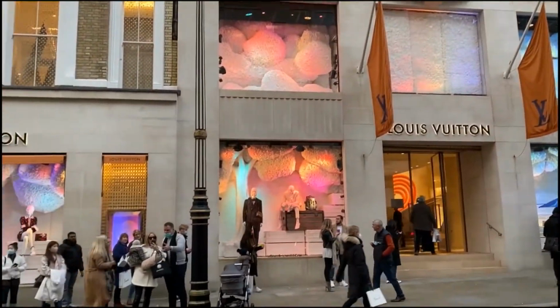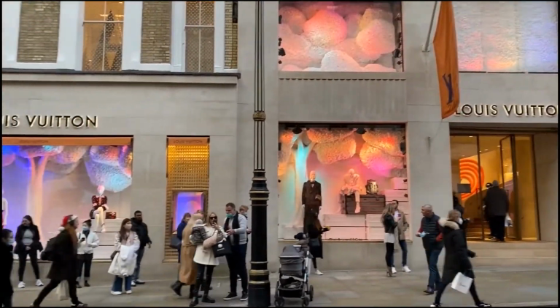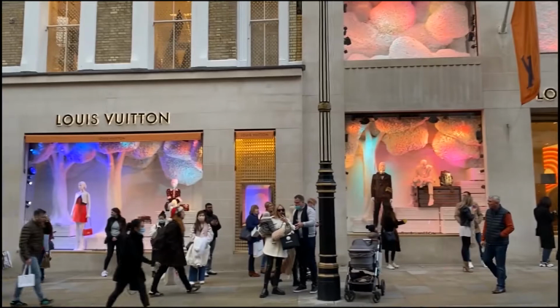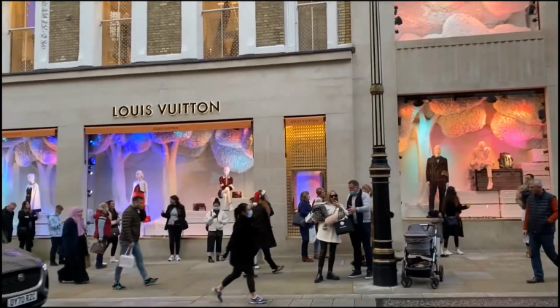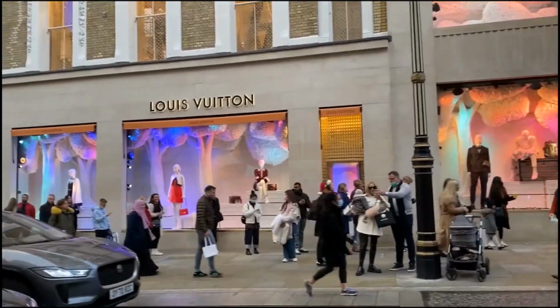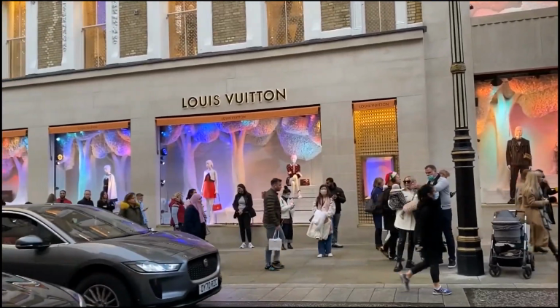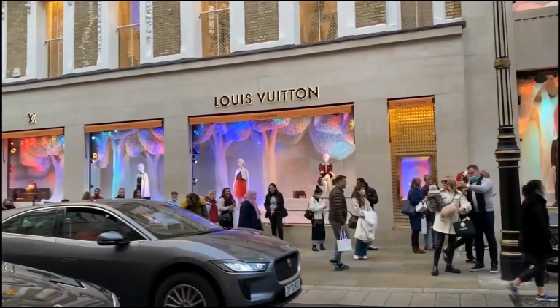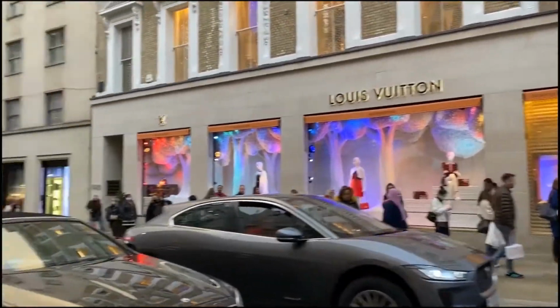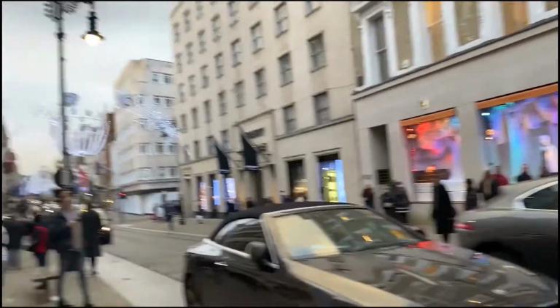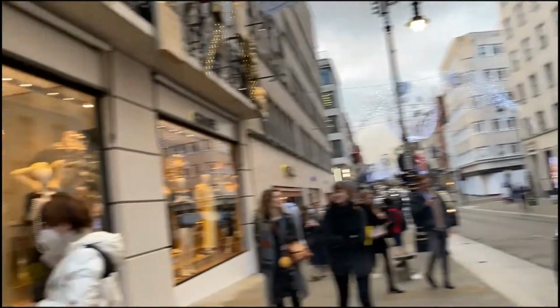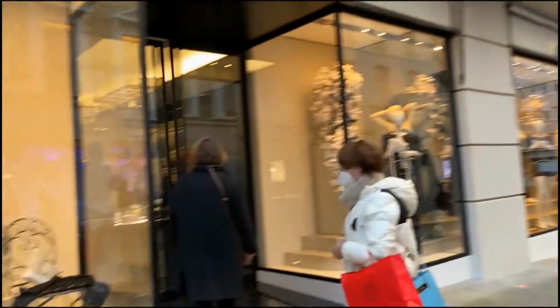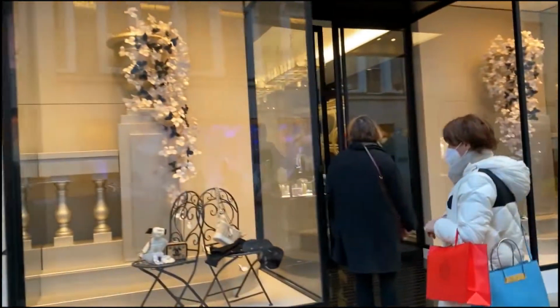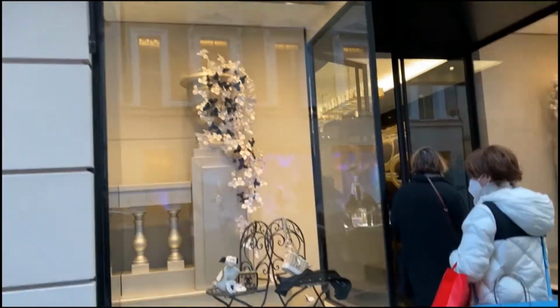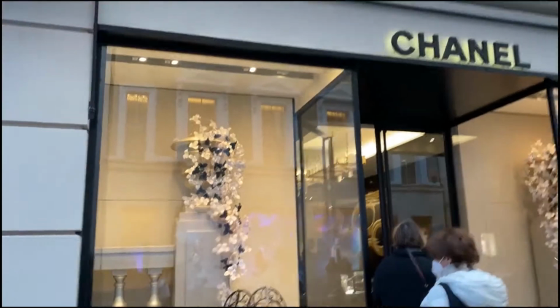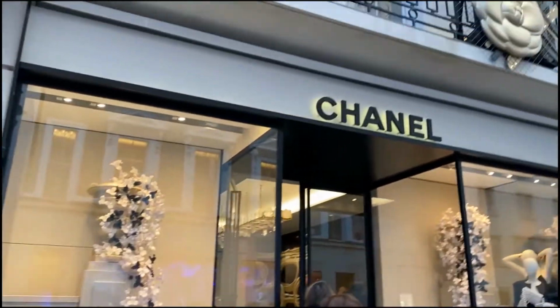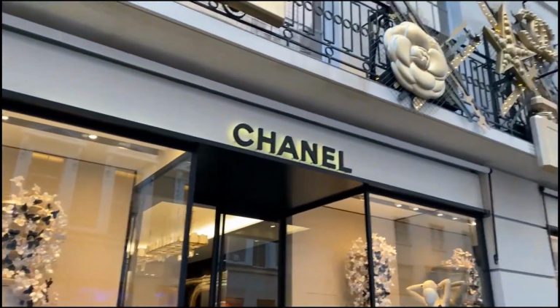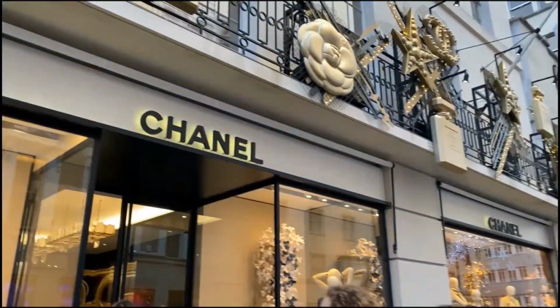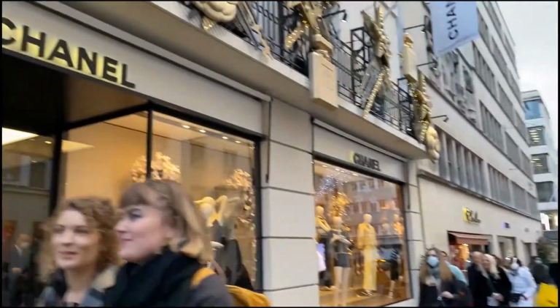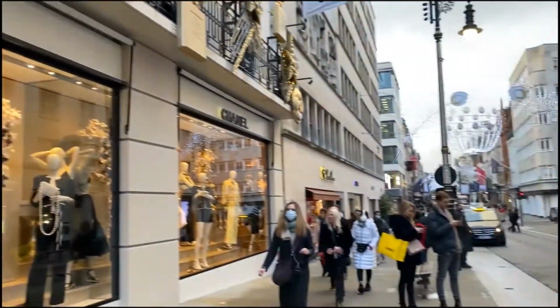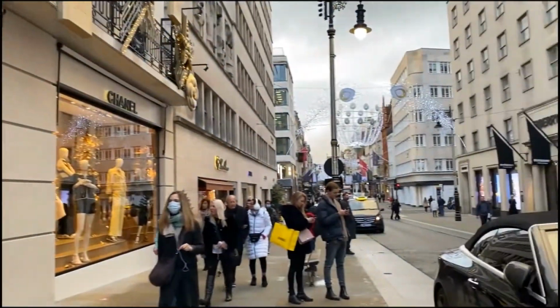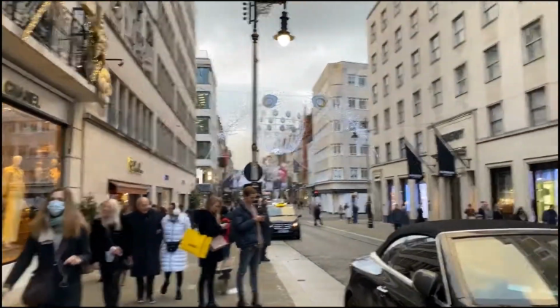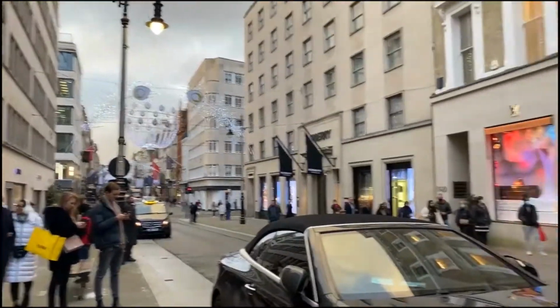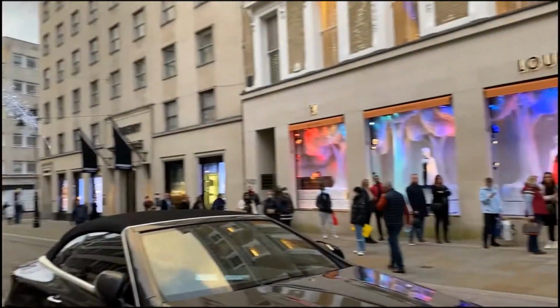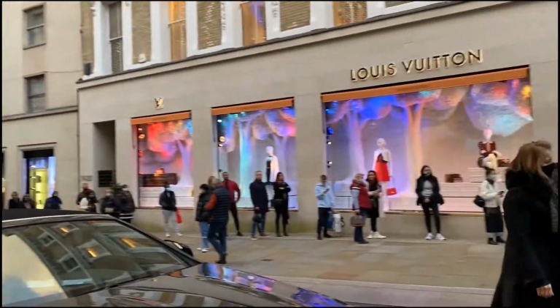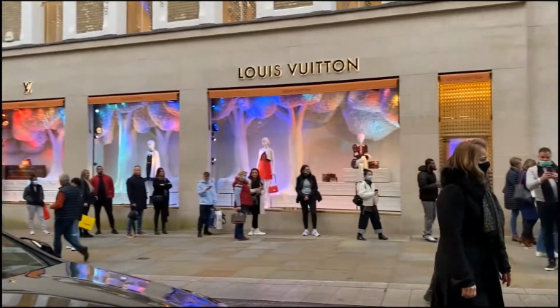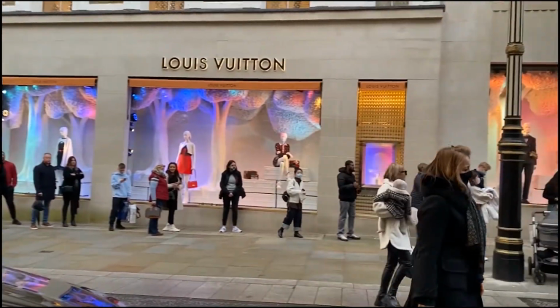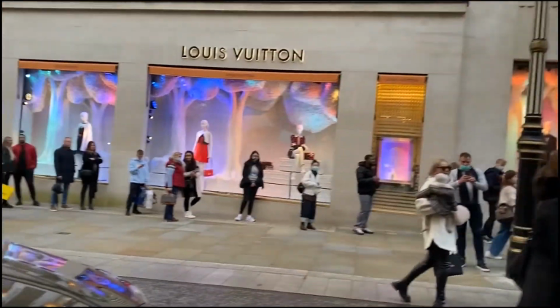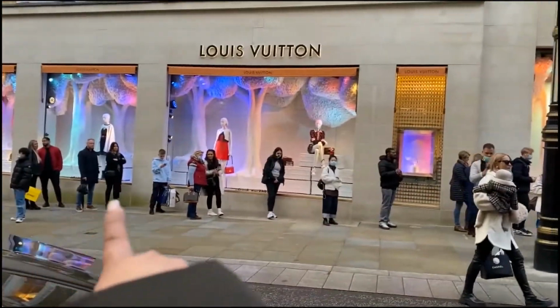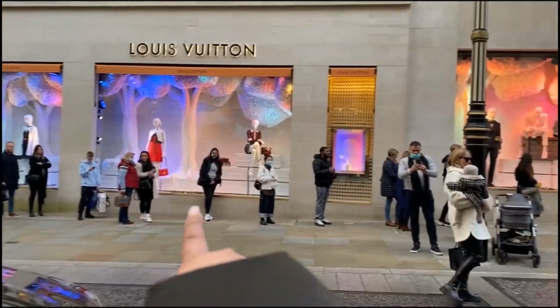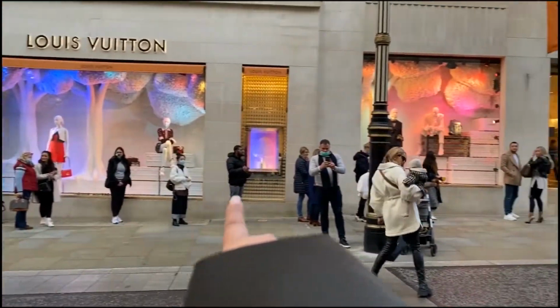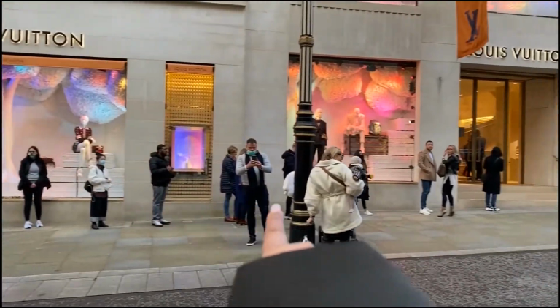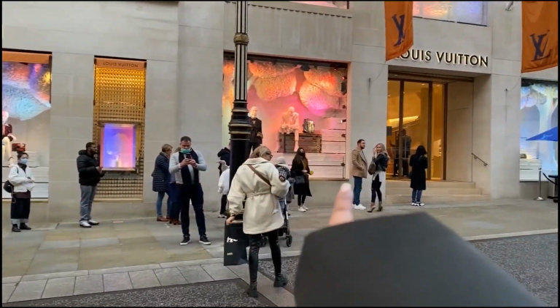So this street here — all designer stuff: Louis Vuitton, Hermes, Chanel, Dior, Gucci, Jojo Nazari — every brand you can think of. Because this is so near to Buckingham Palace, it's a very expensive area.